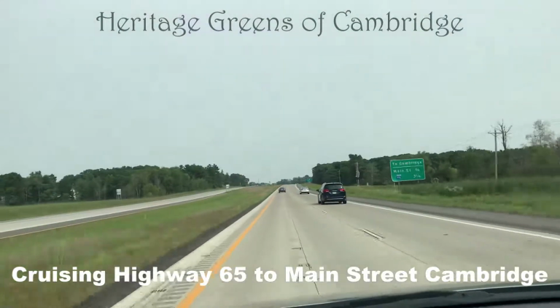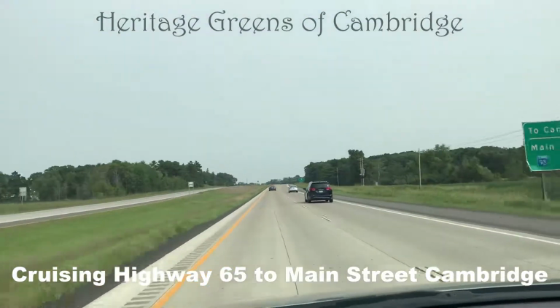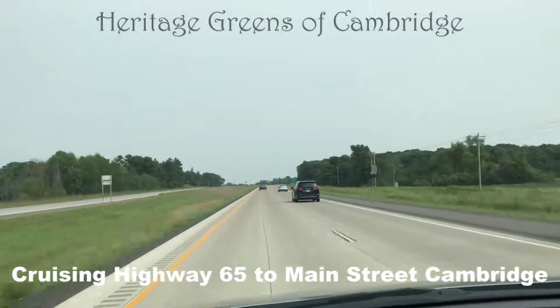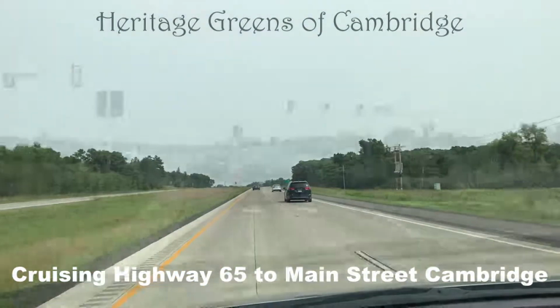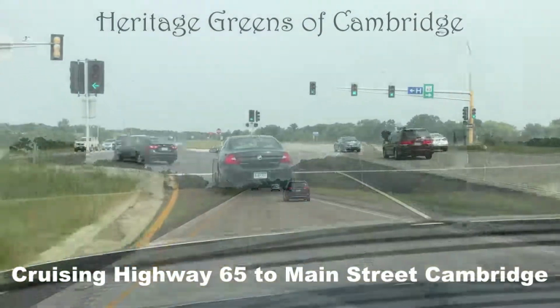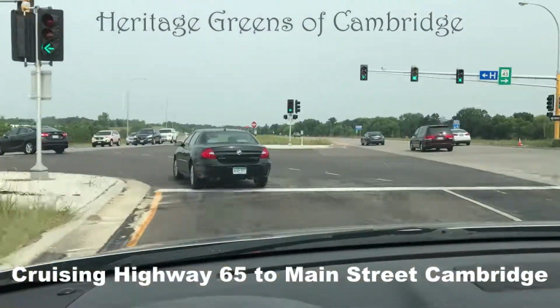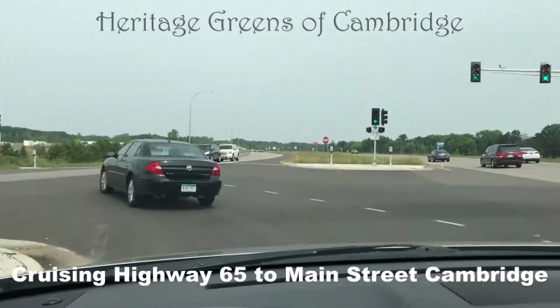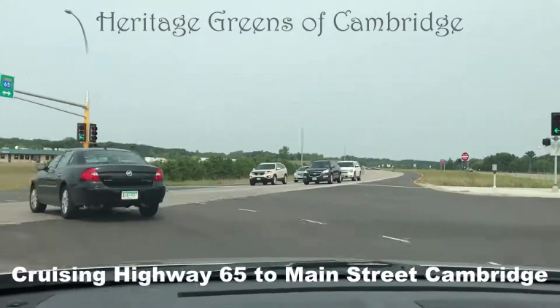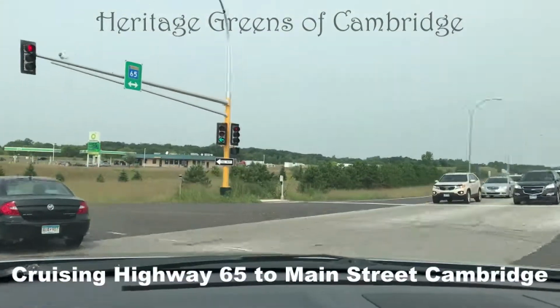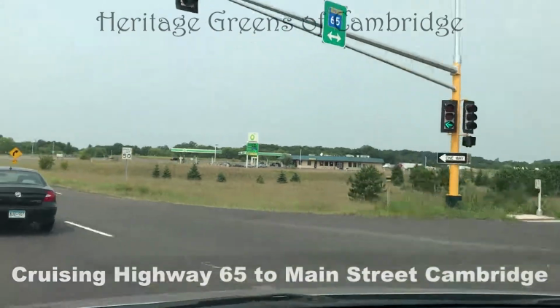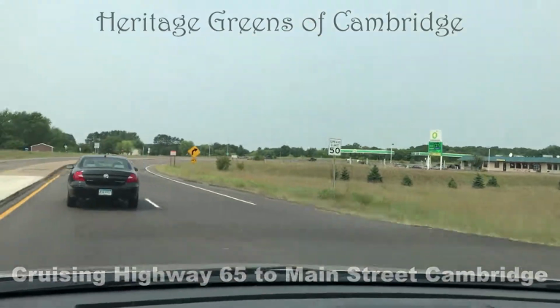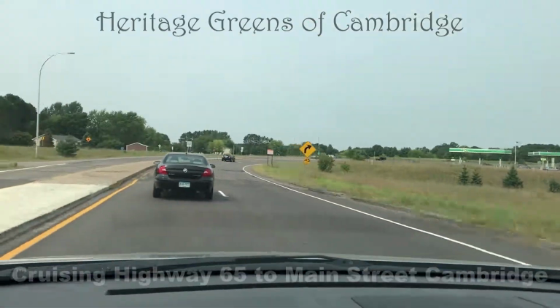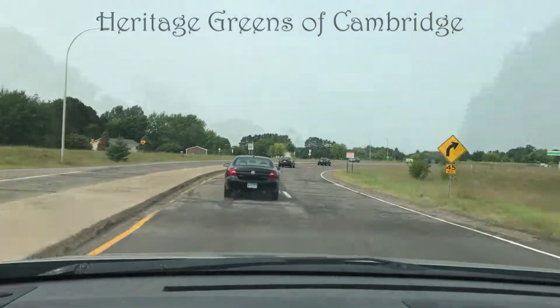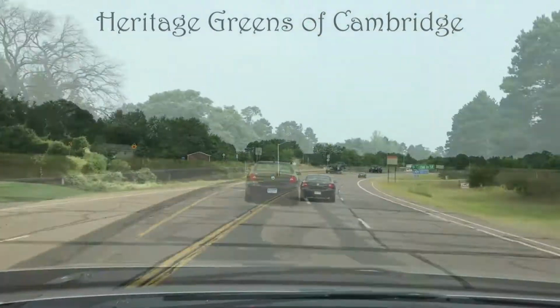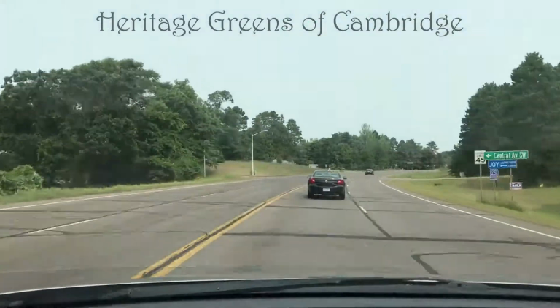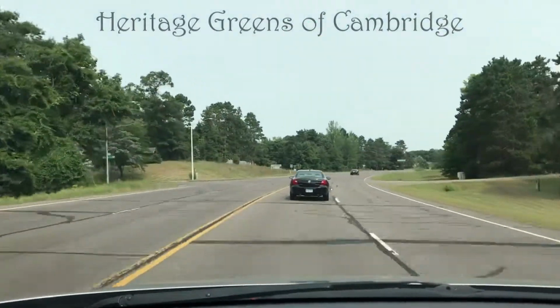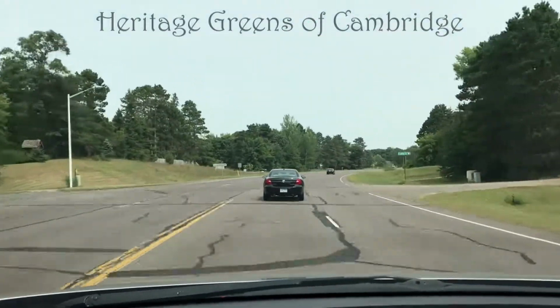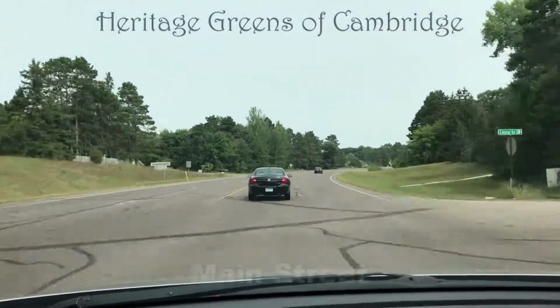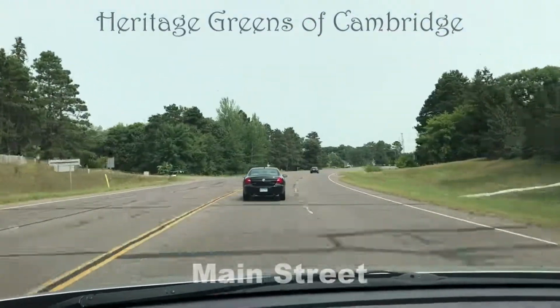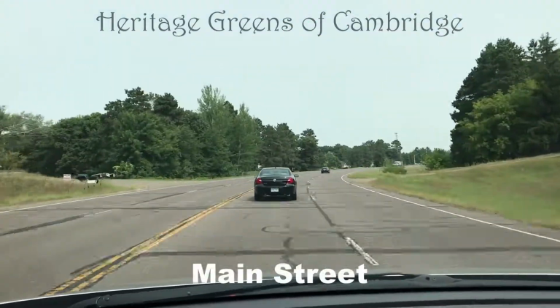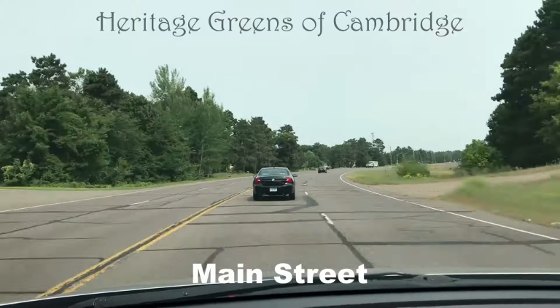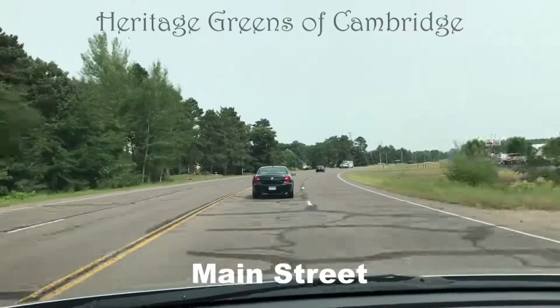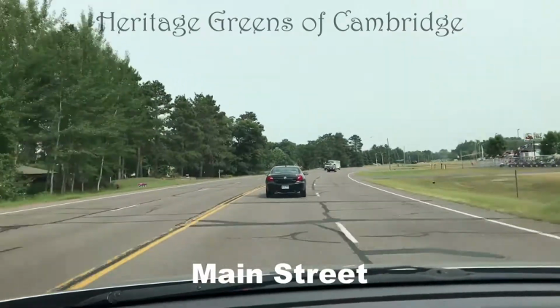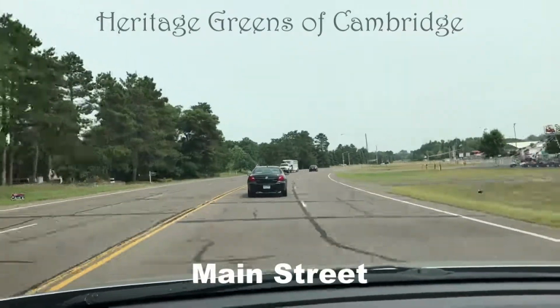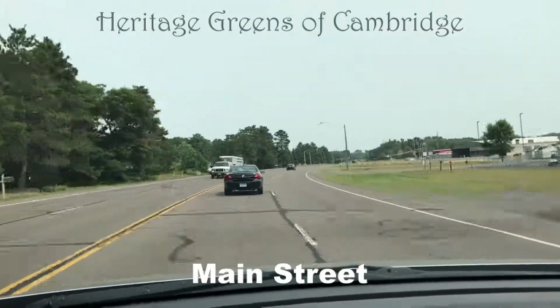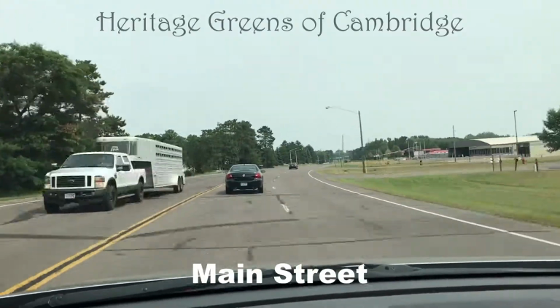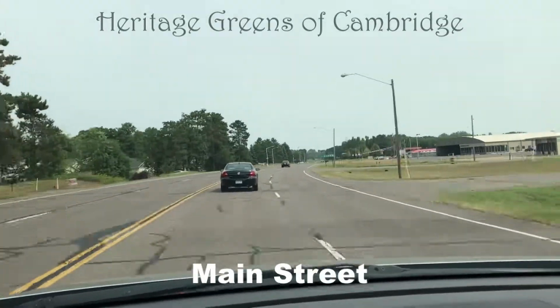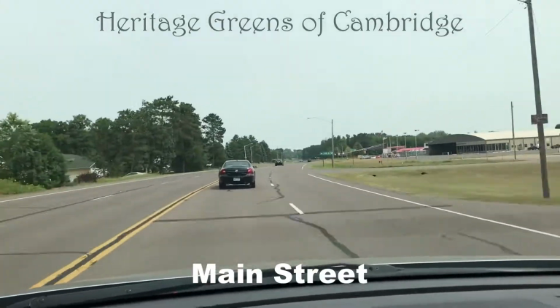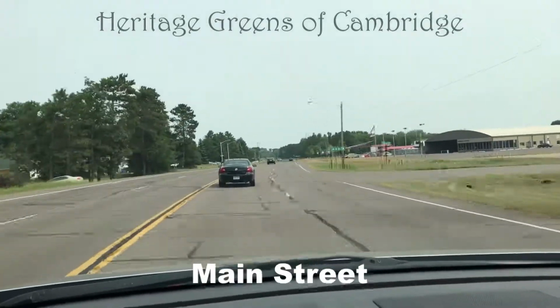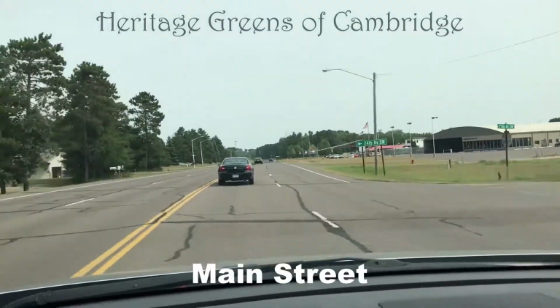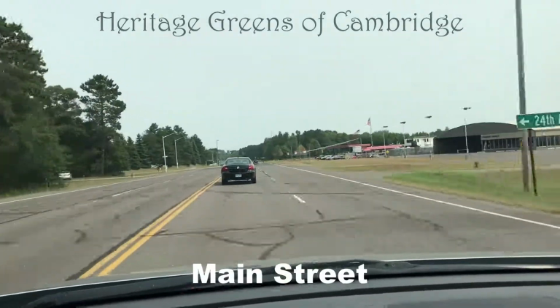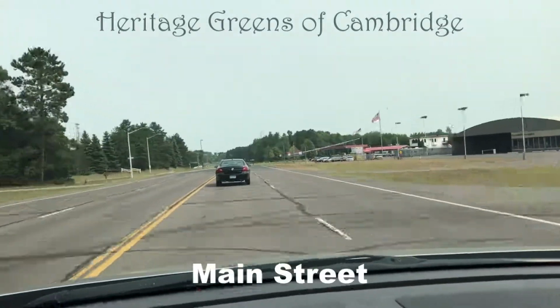We're cruising Highway 65 to Main Street in Cambridge on our way to Heritage Greens of Cambridge, a single-family development by Semler Homes and the Lock Team with Realty Group.